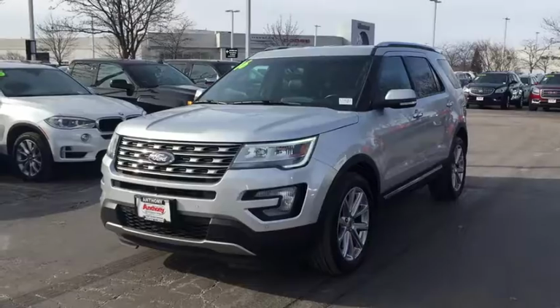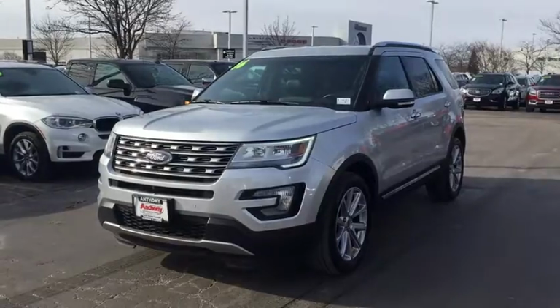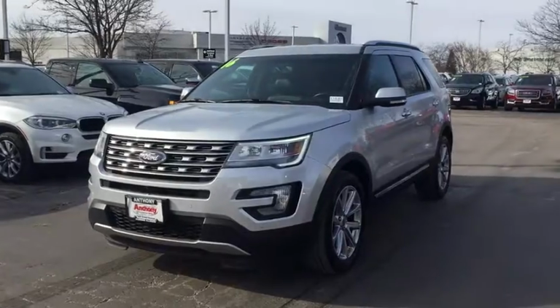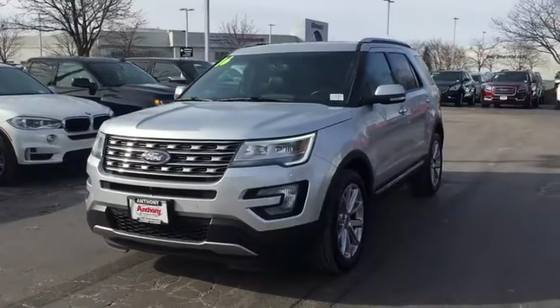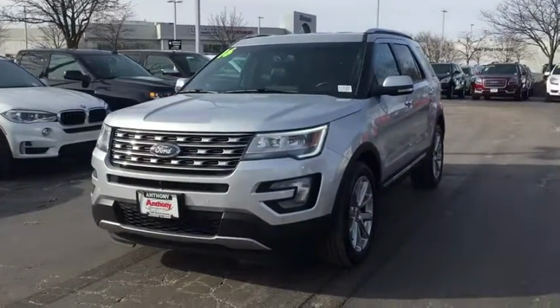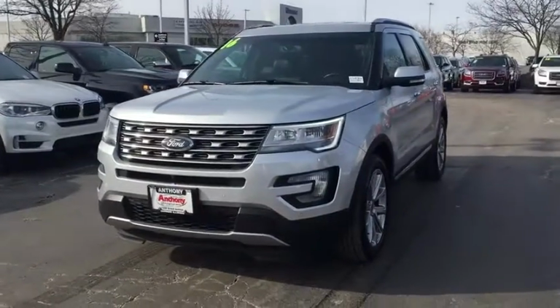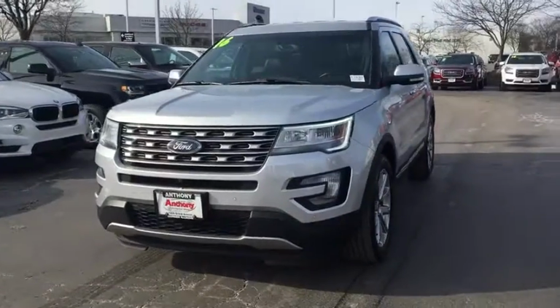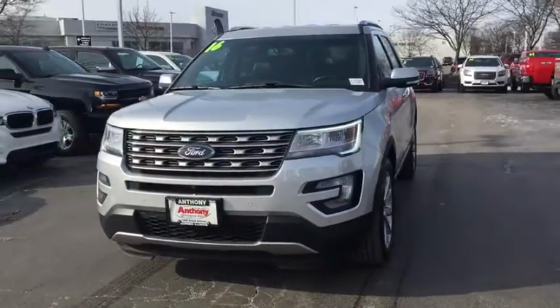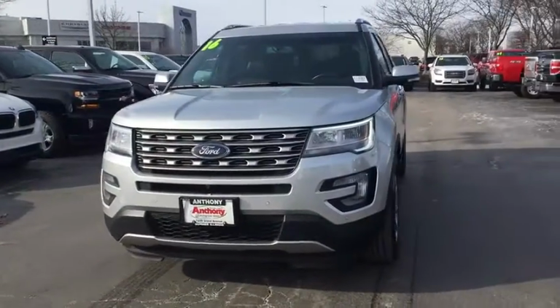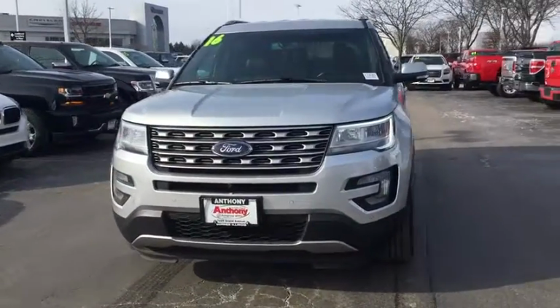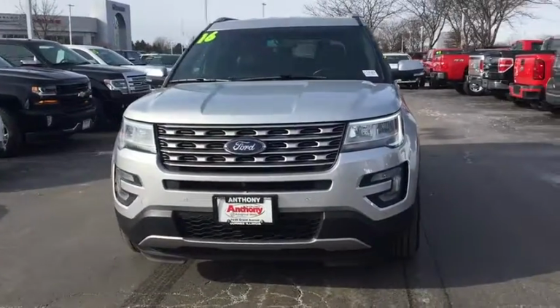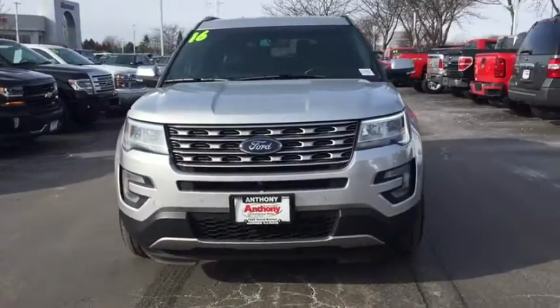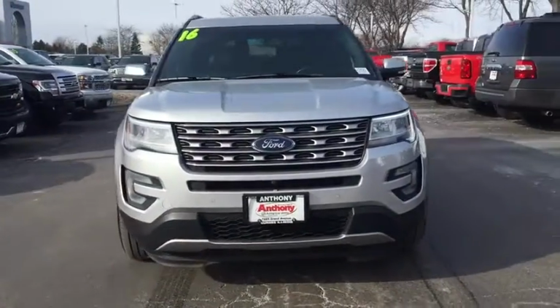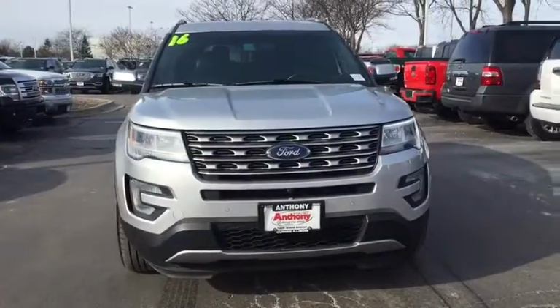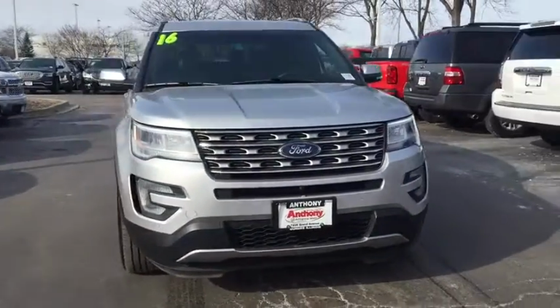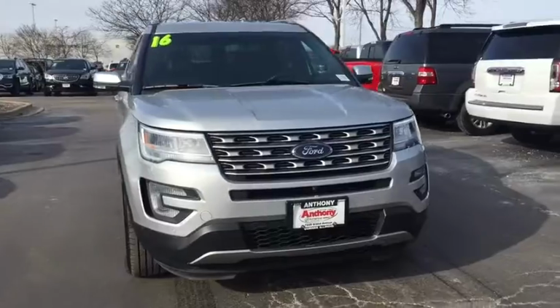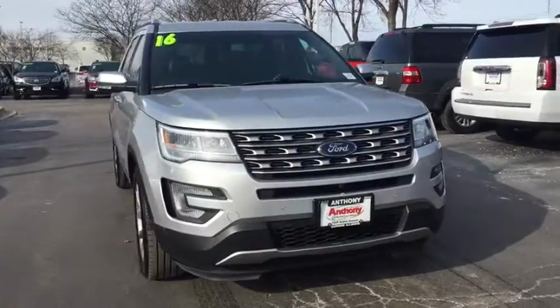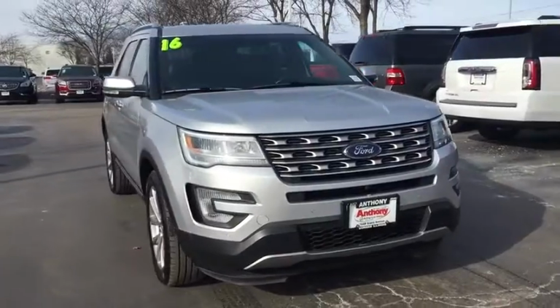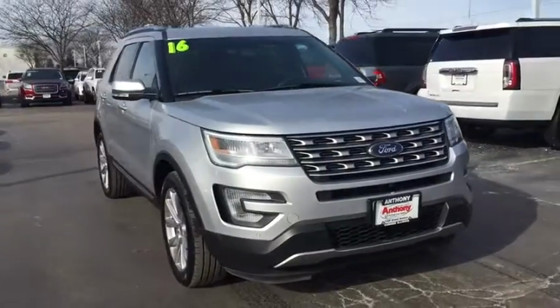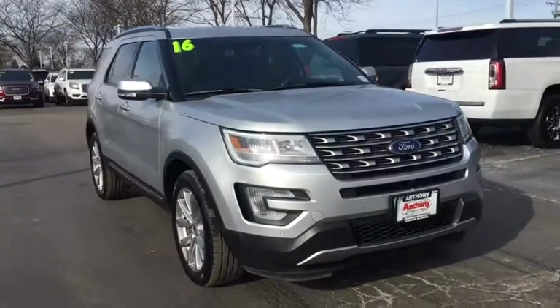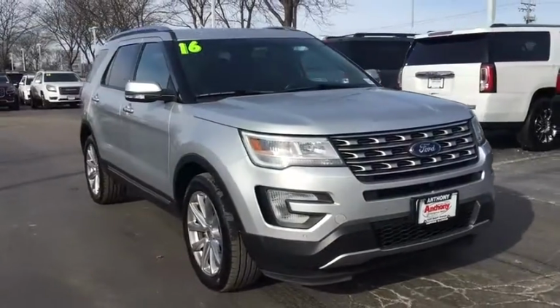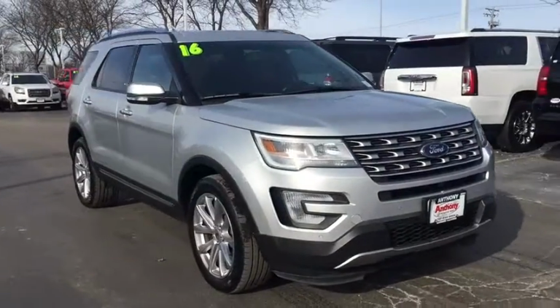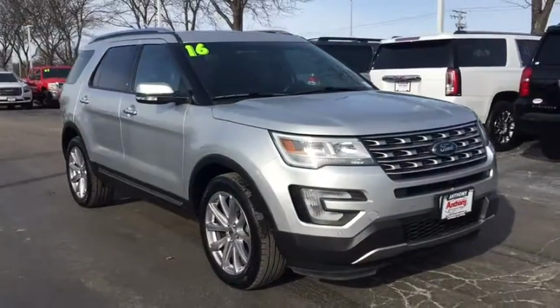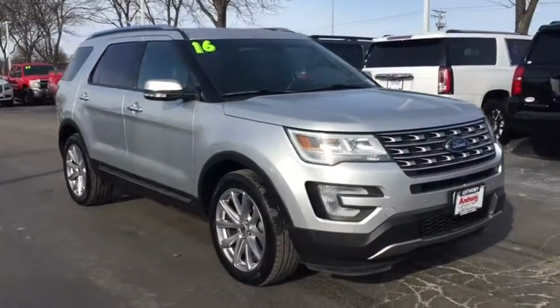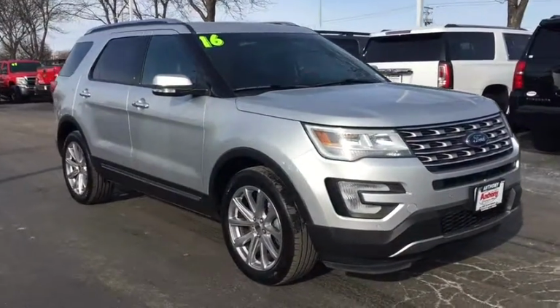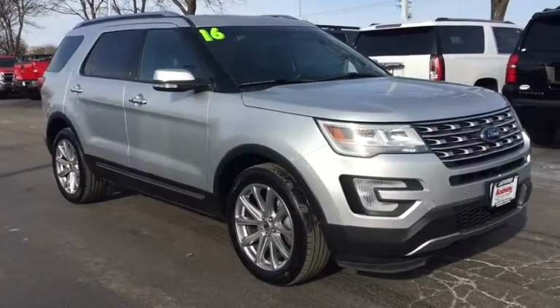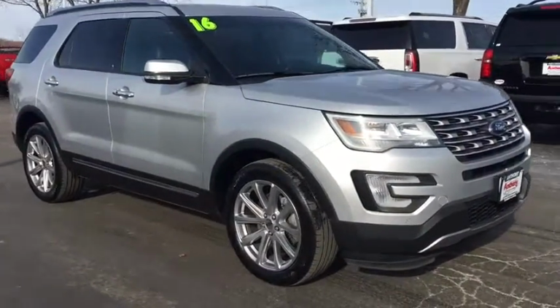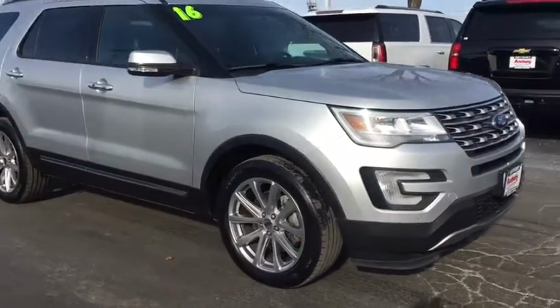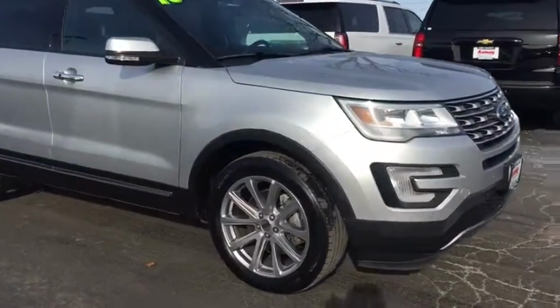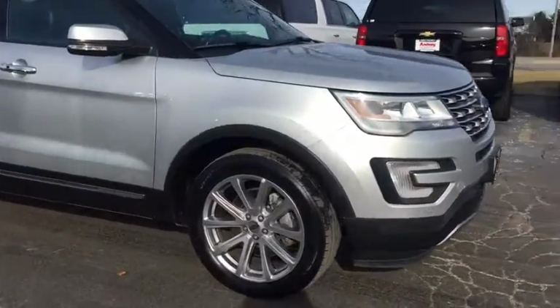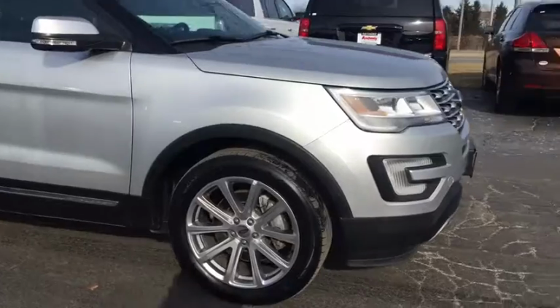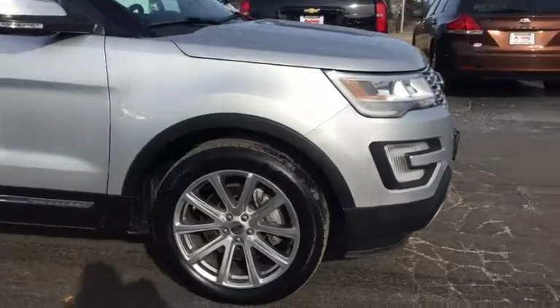2016 Ford Explorer. You've got a lot of capabilities to call on in a Ford Explorer. Don't underestimate your choices. This vehicle has less than 20,000 miles.